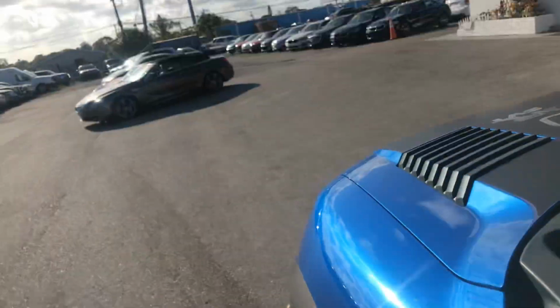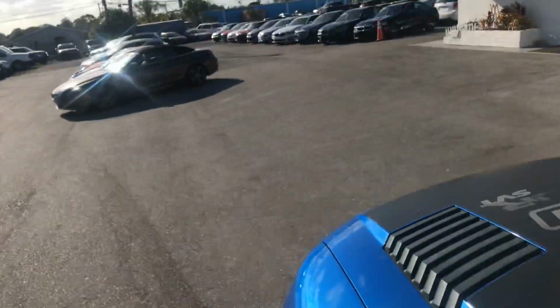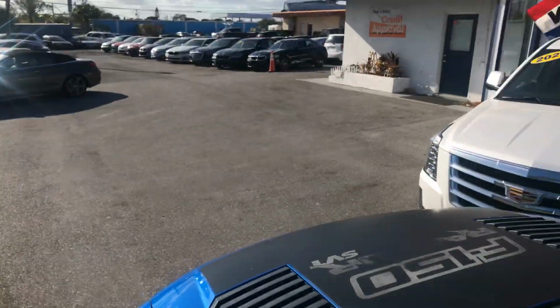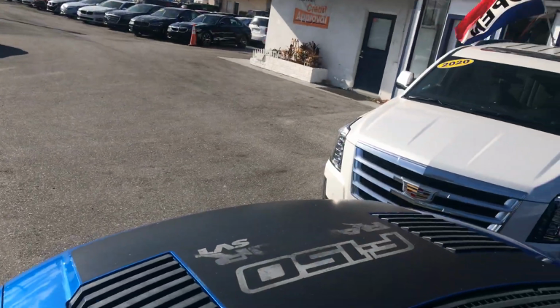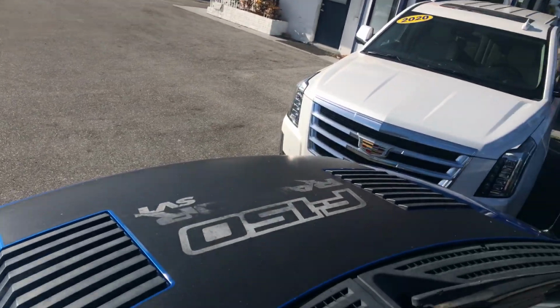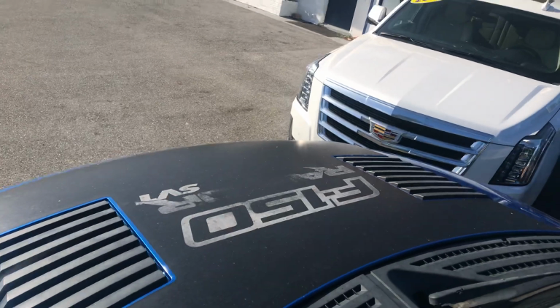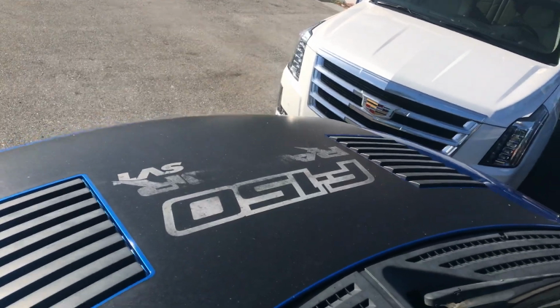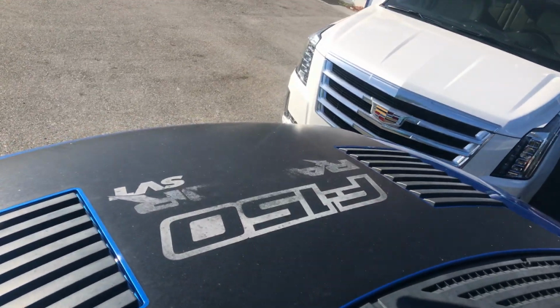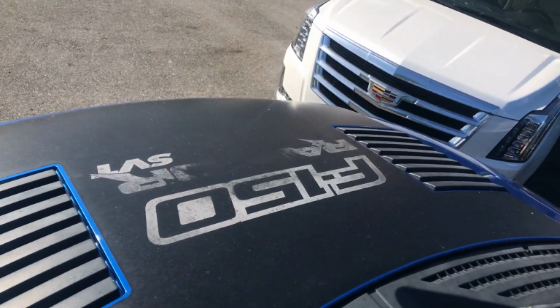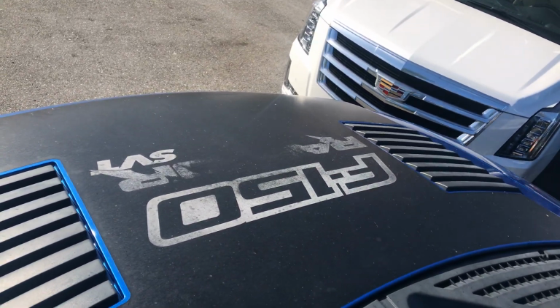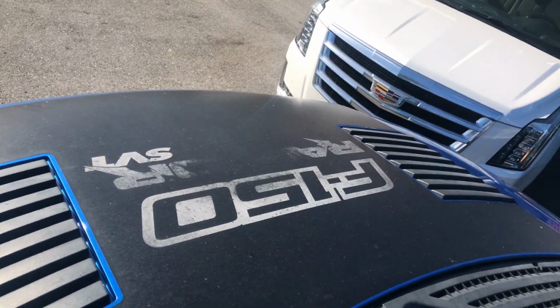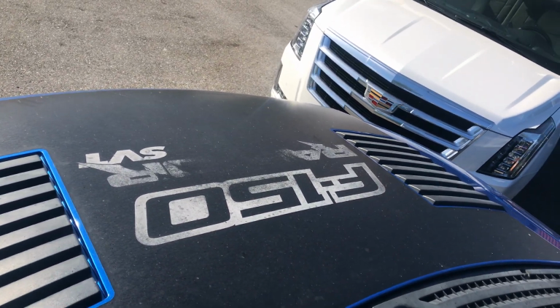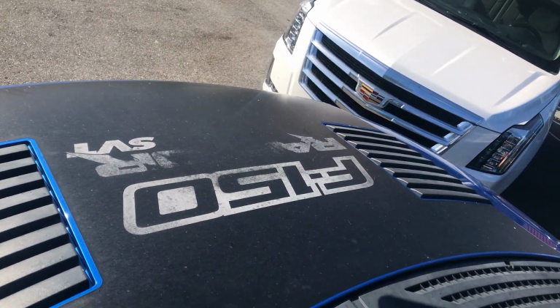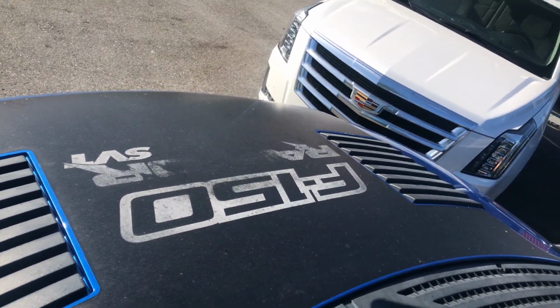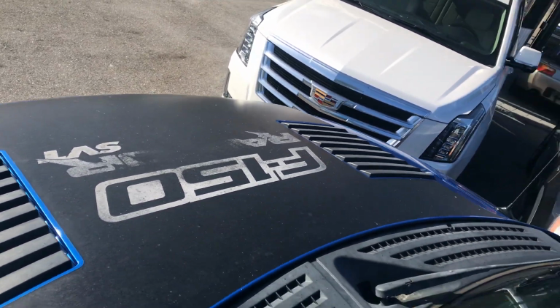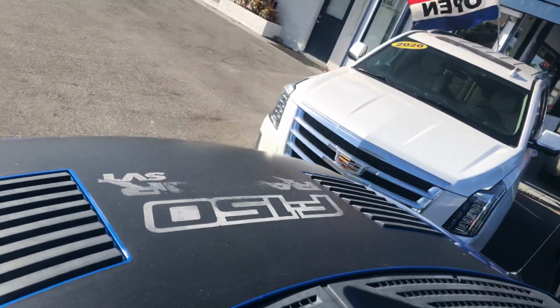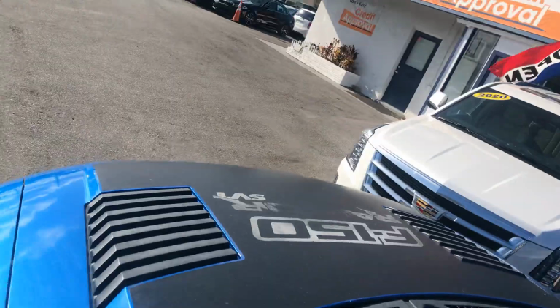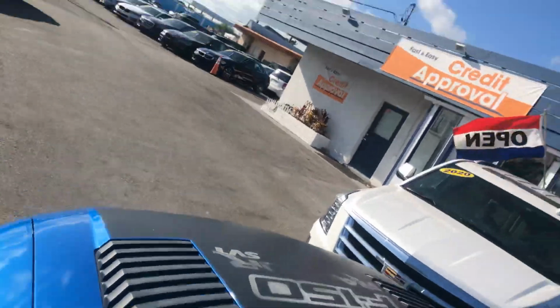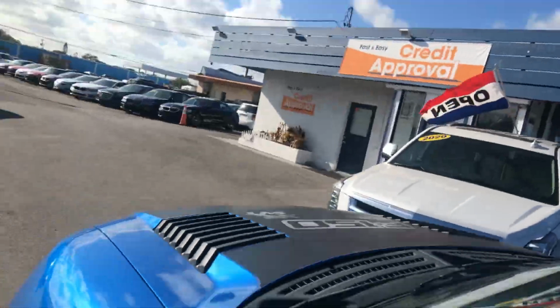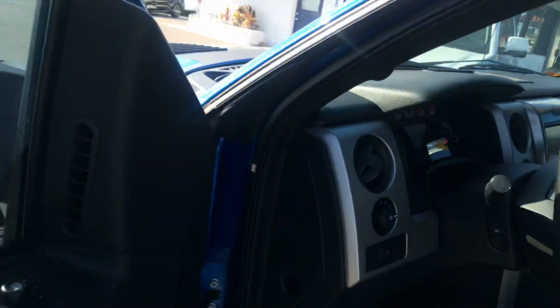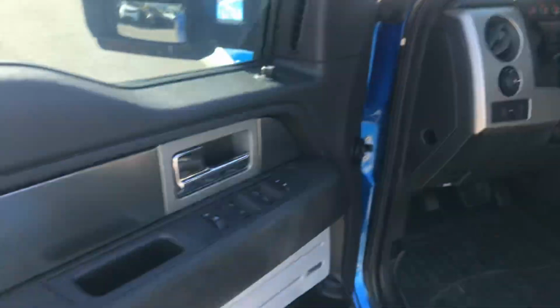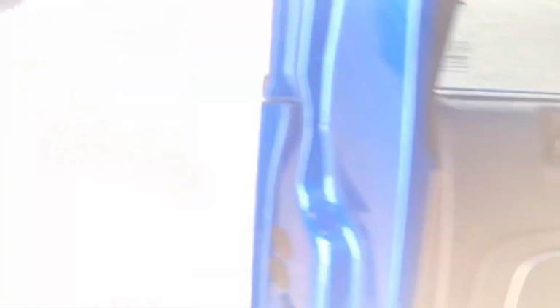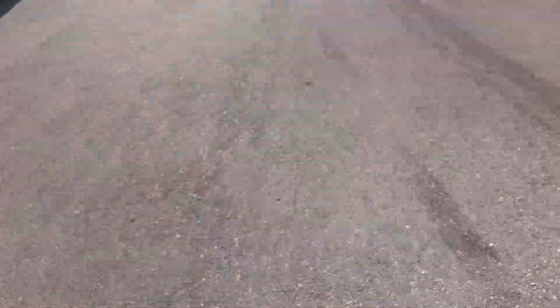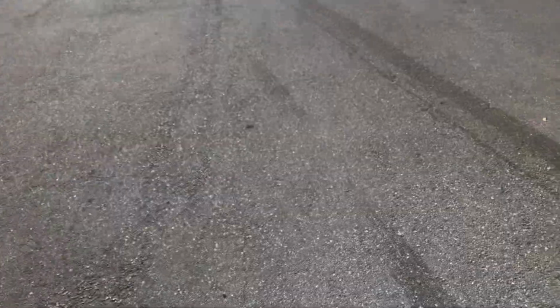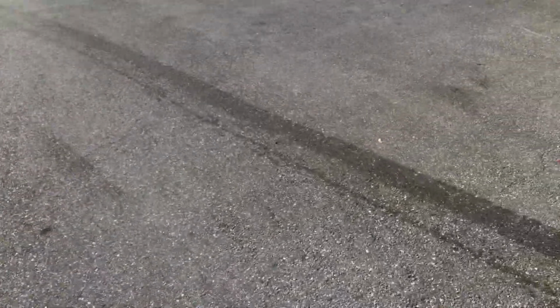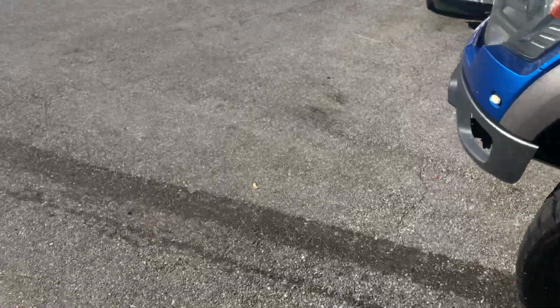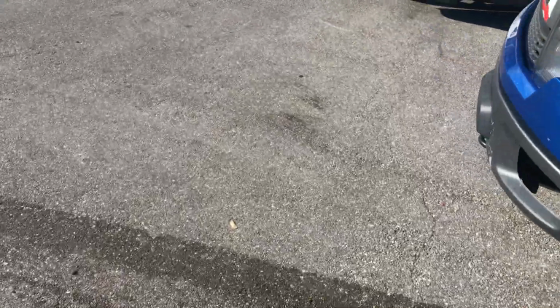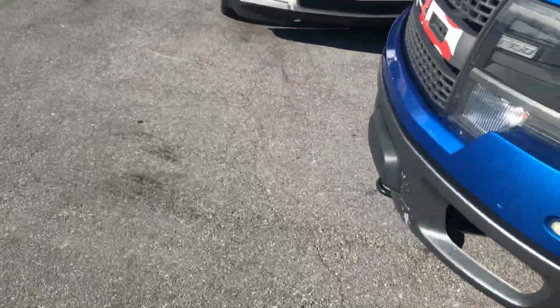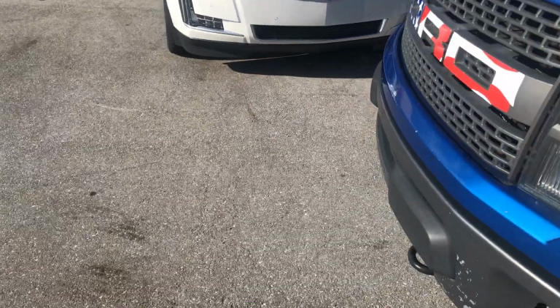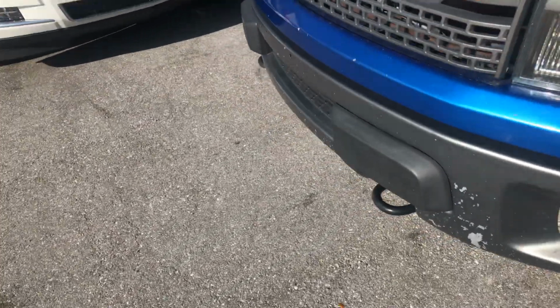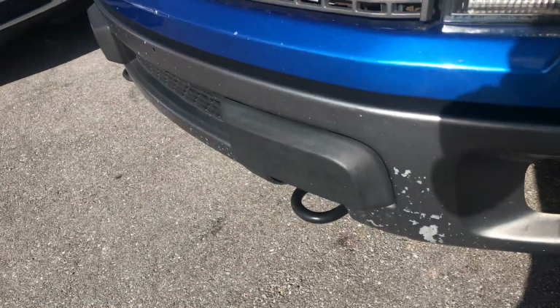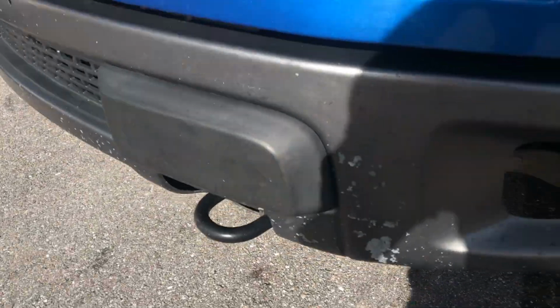You can see from up here where it's faded where it says Raptor F-150. One other thing I want you to see is the front bumper — it's got some chips, some stone chips, just from age.